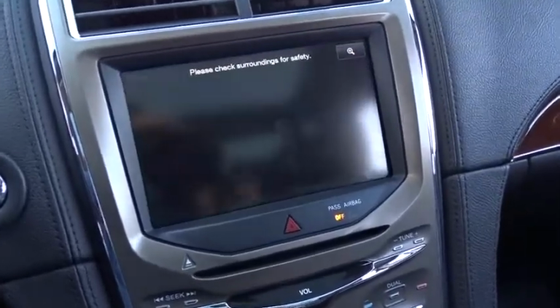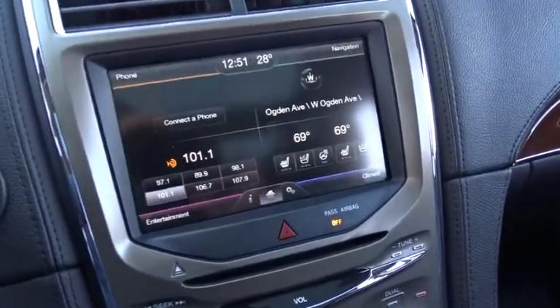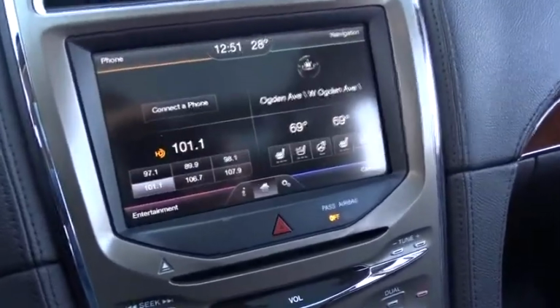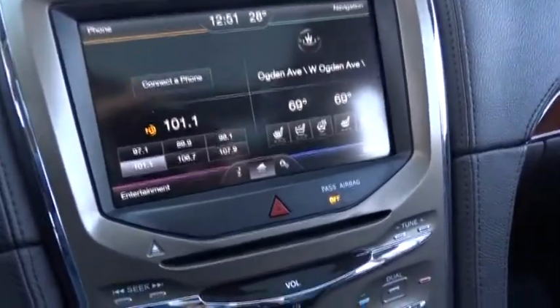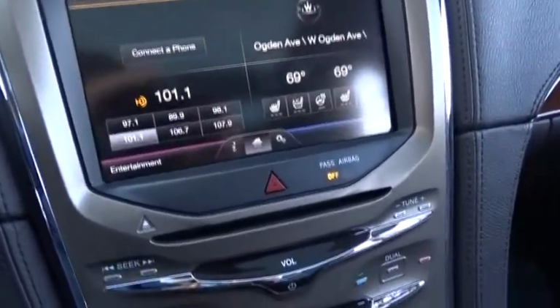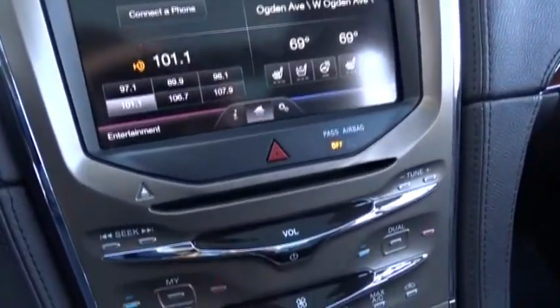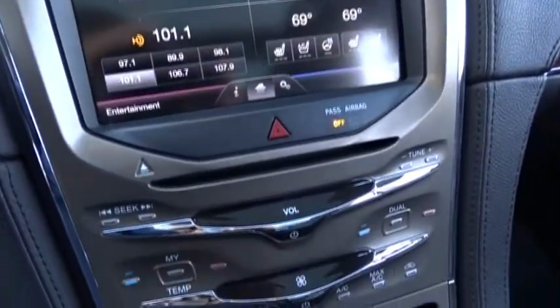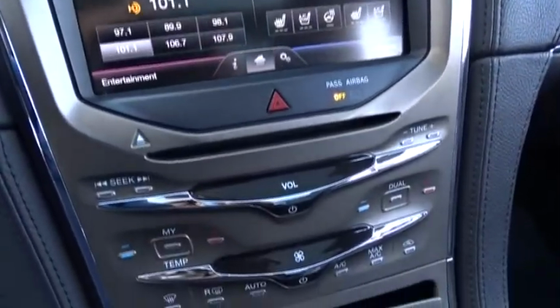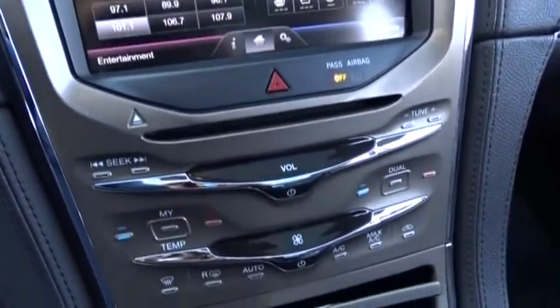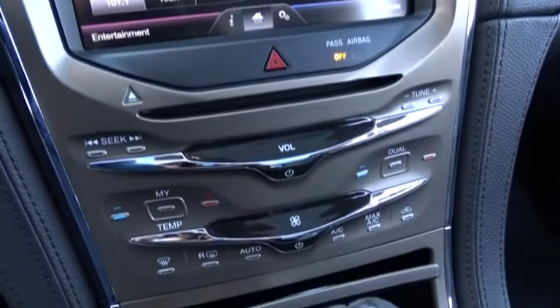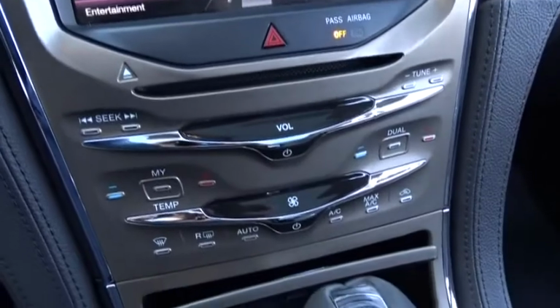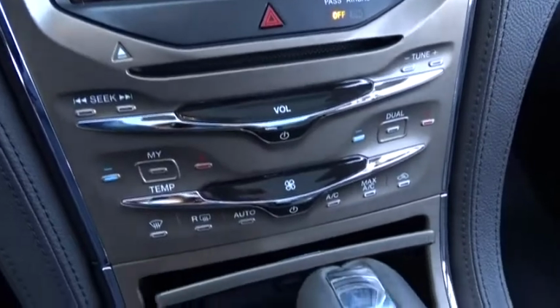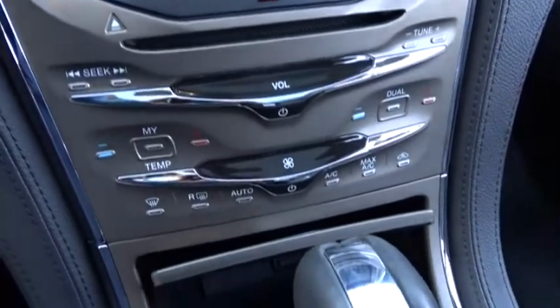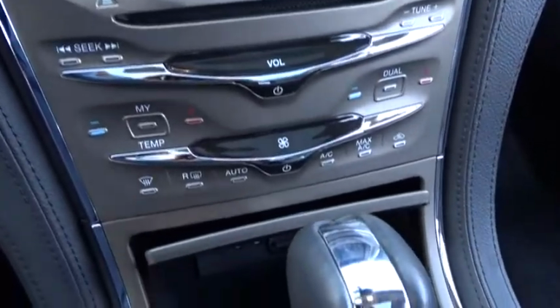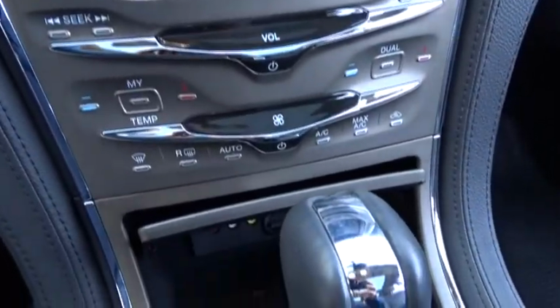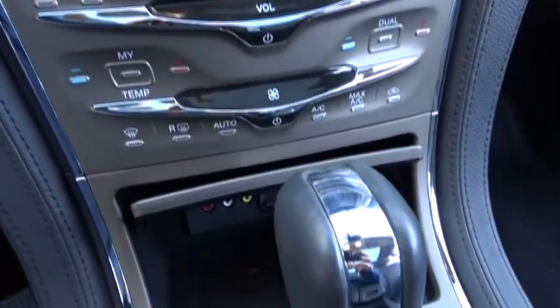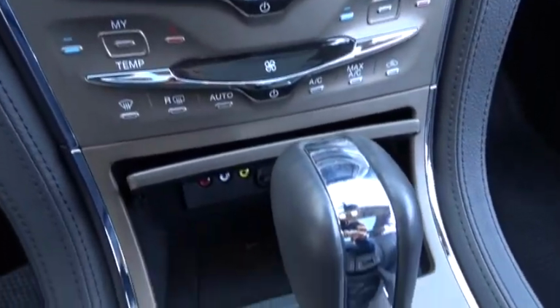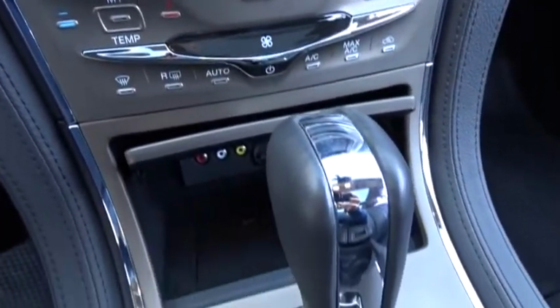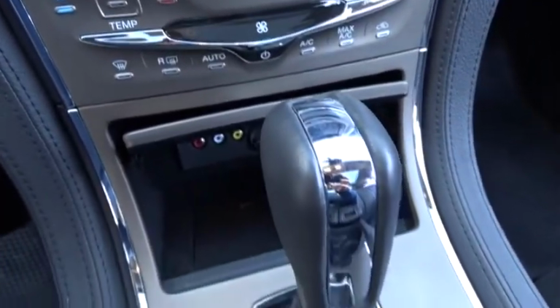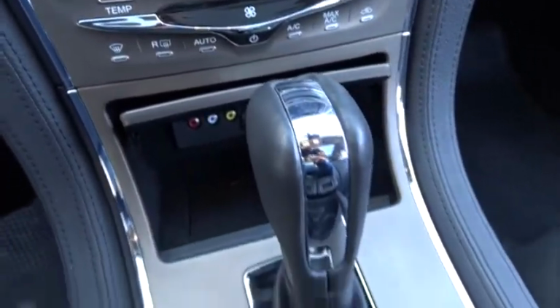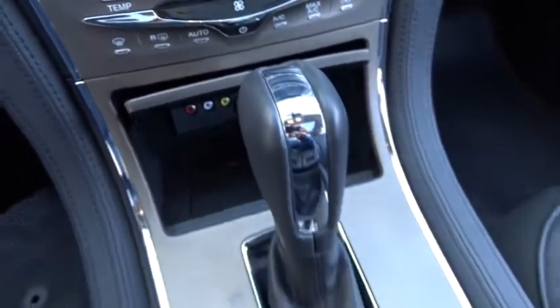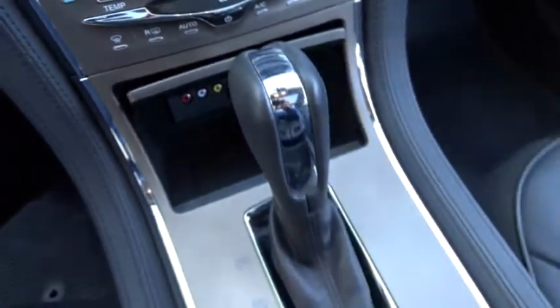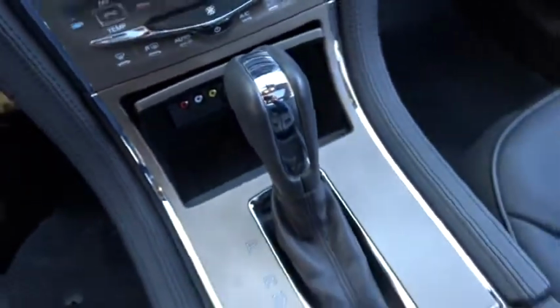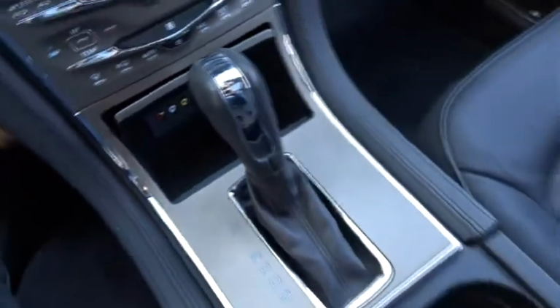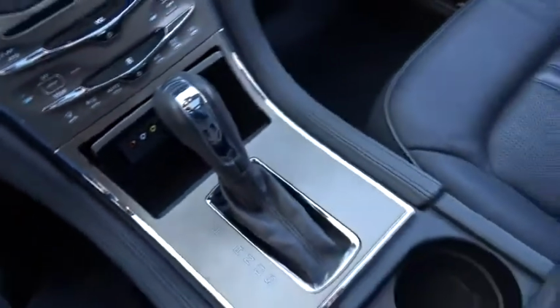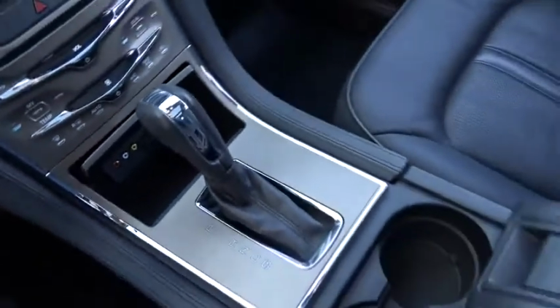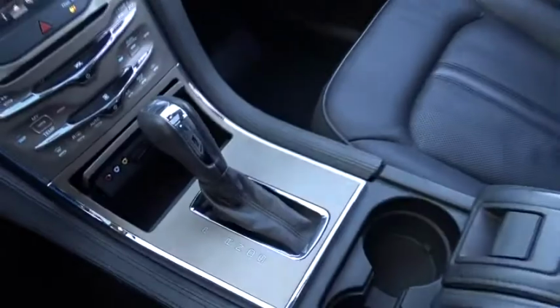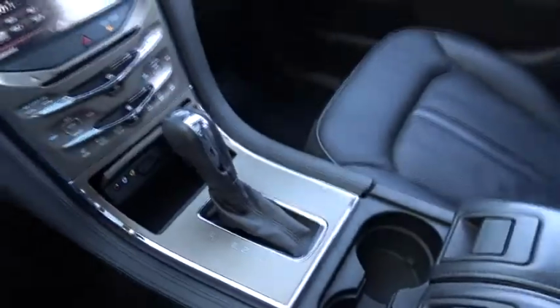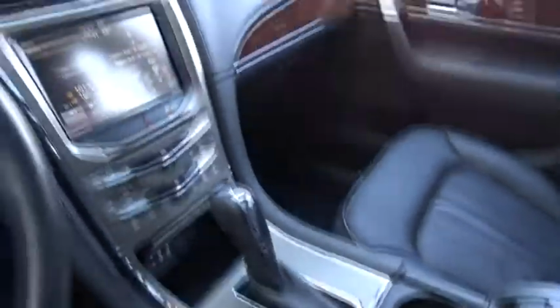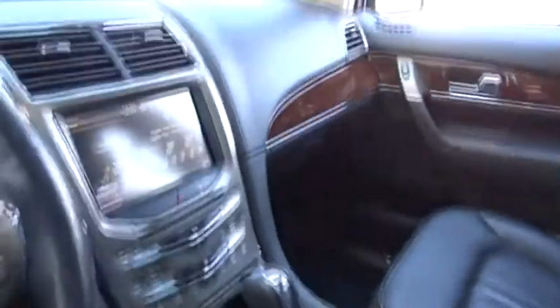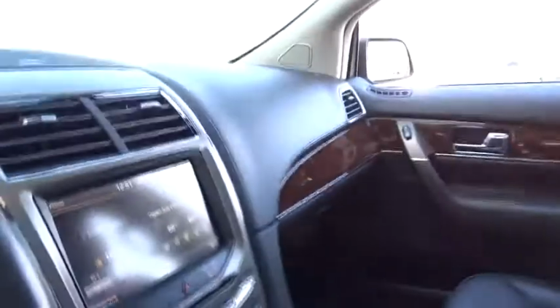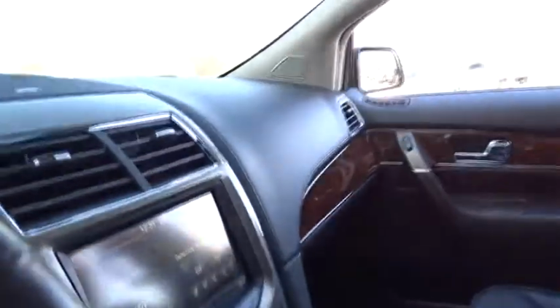Bluetooth, power steering, adjustable steering wheel, cruise control, auto-dimming rear view mirror, keyless start, four-wheel disc brakes, aluminum wheels, floor mats.